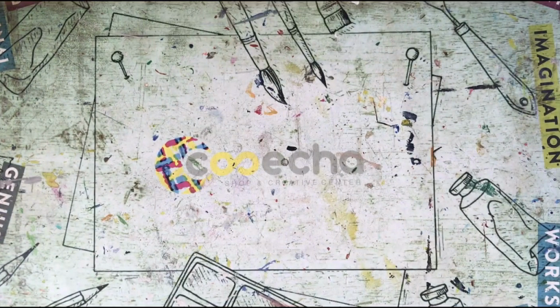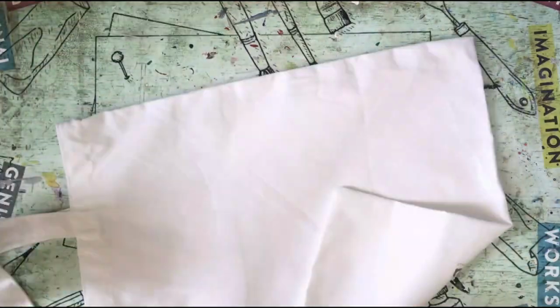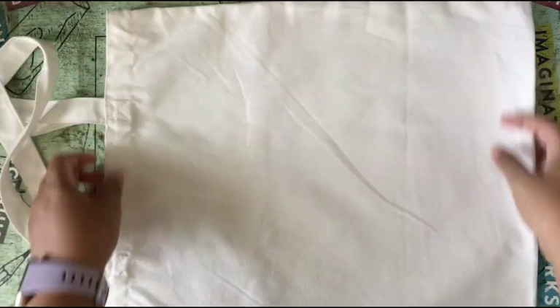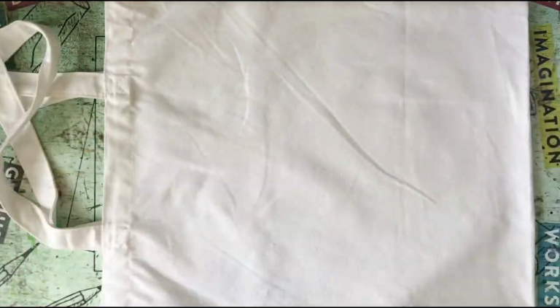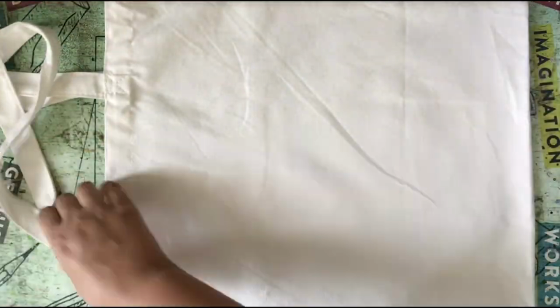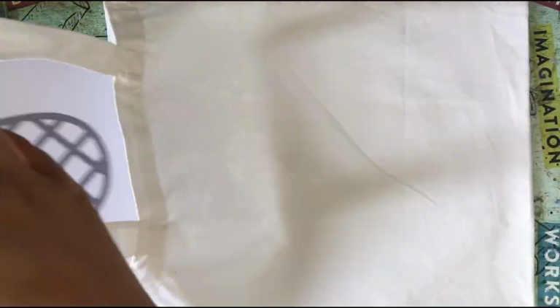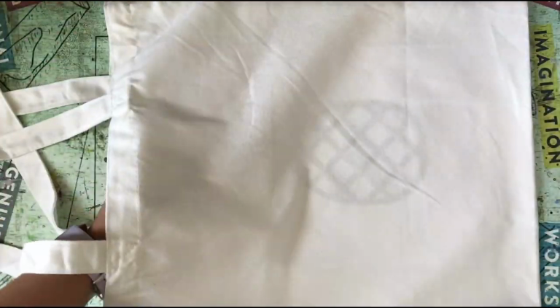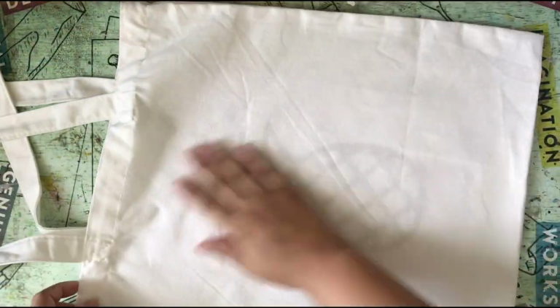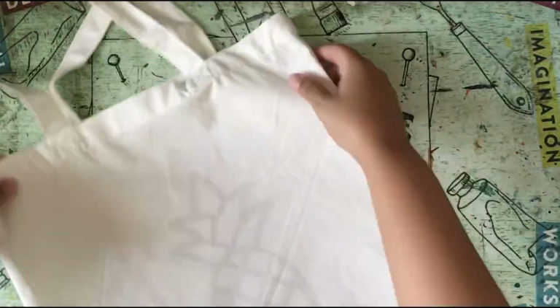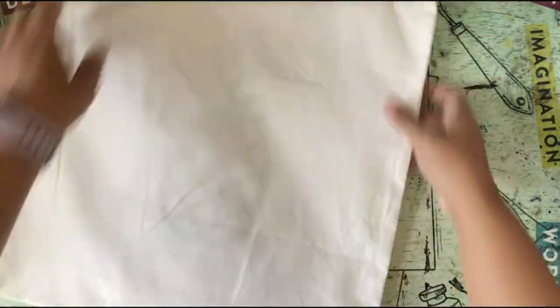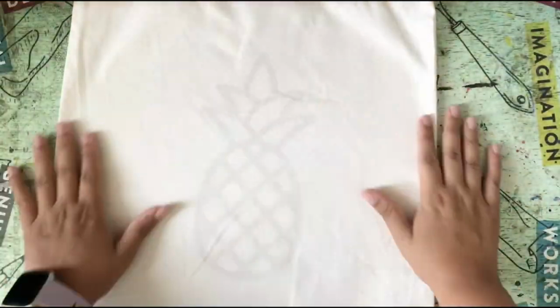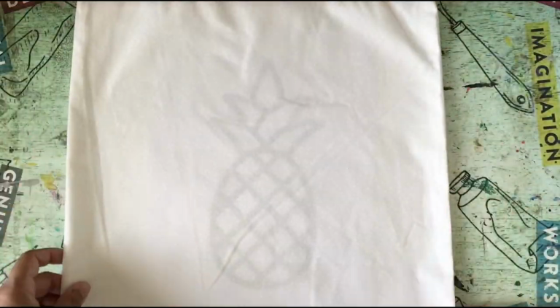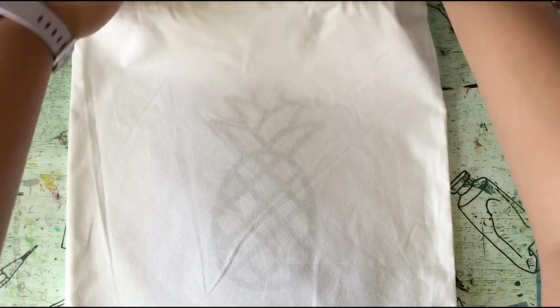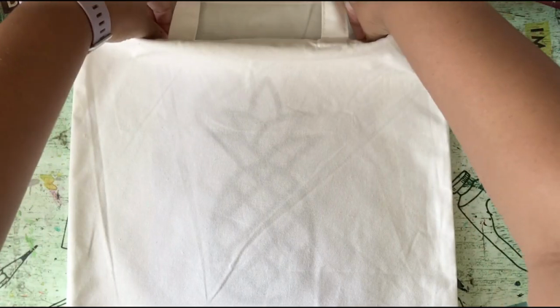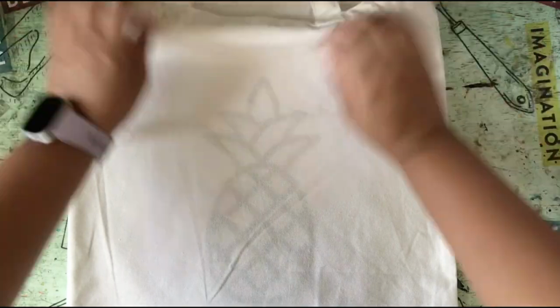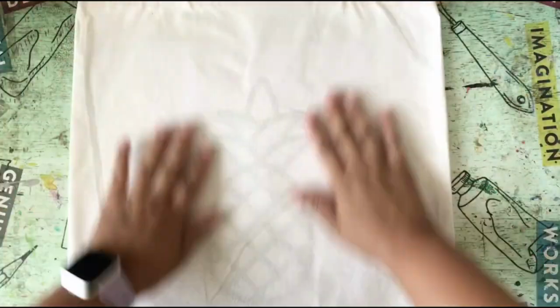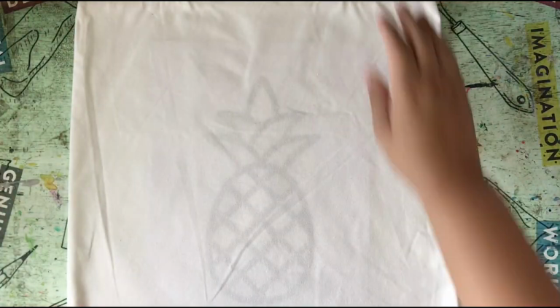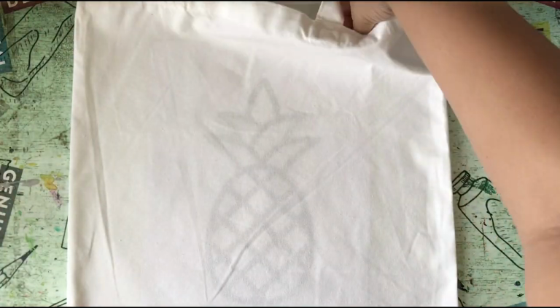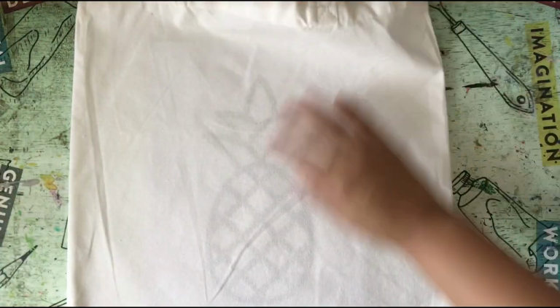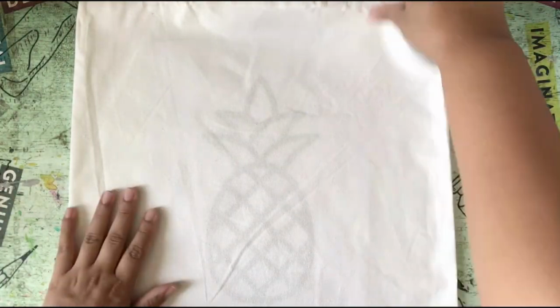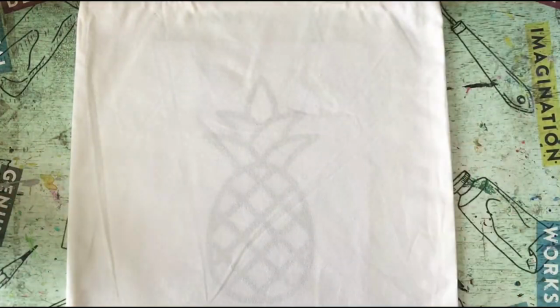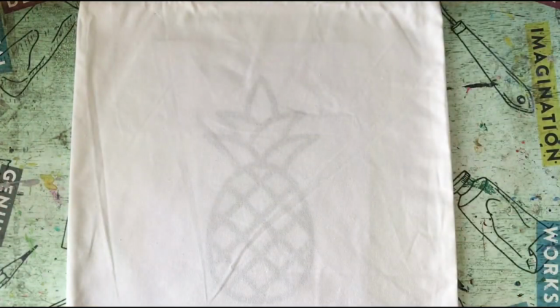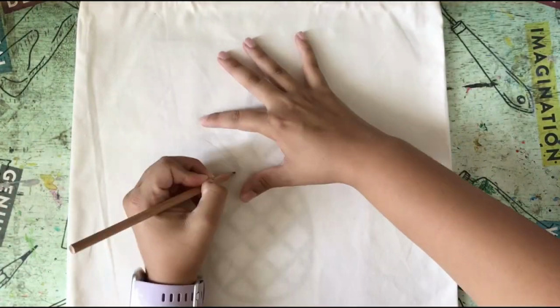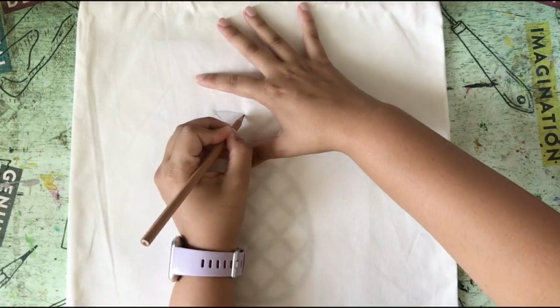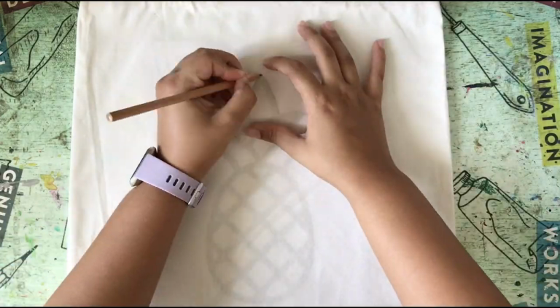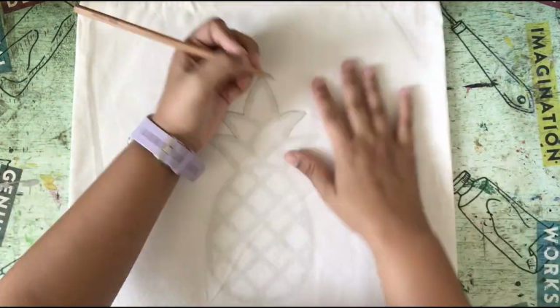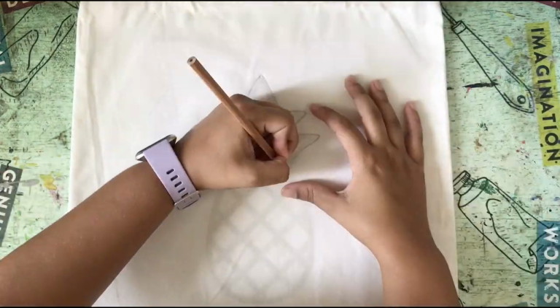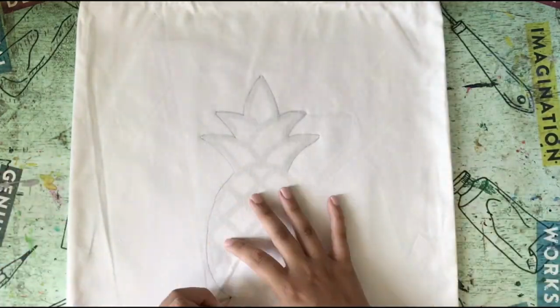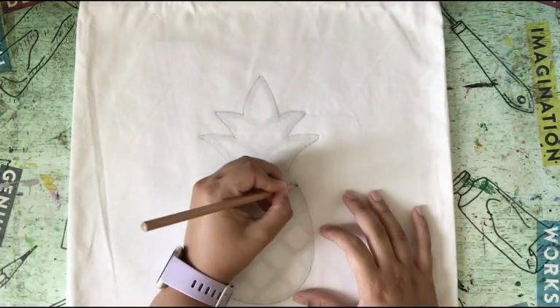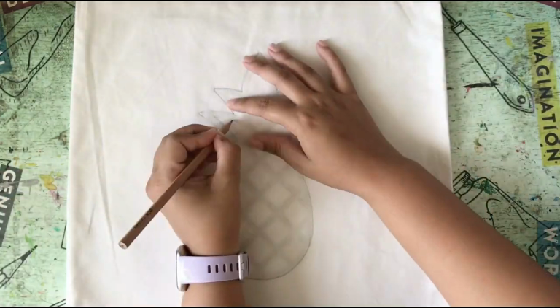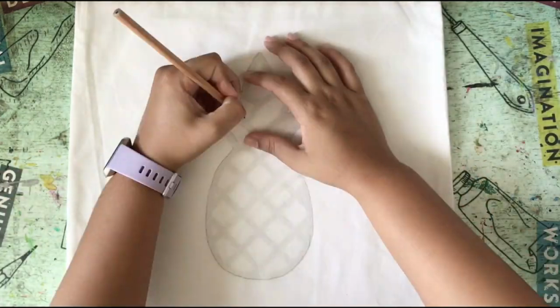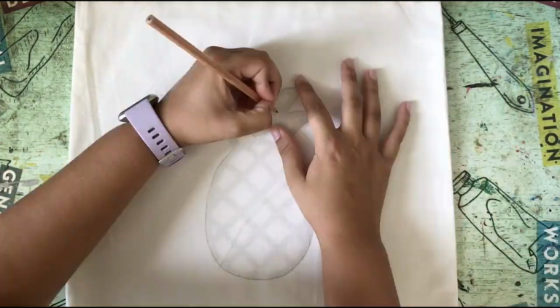Firstly we'll be putting the template inside of the bag so then we can paint it on the bag. Then we move on to paint the lines on the outer circle.